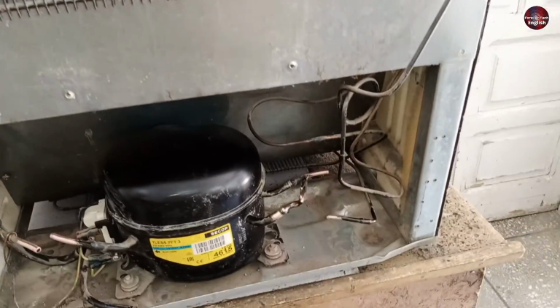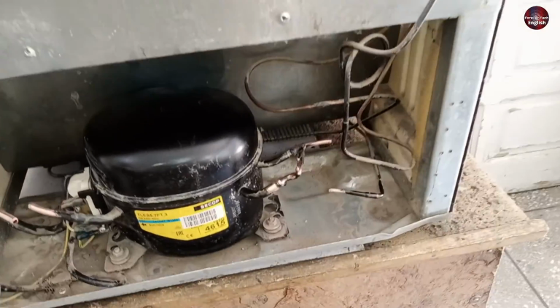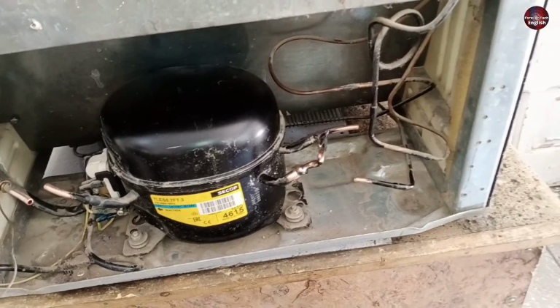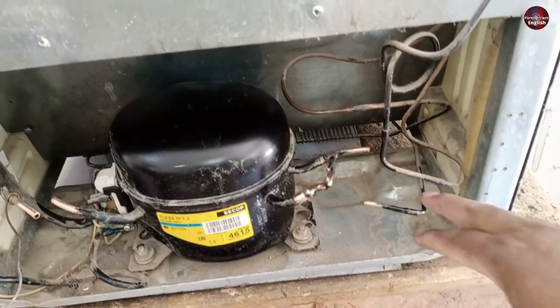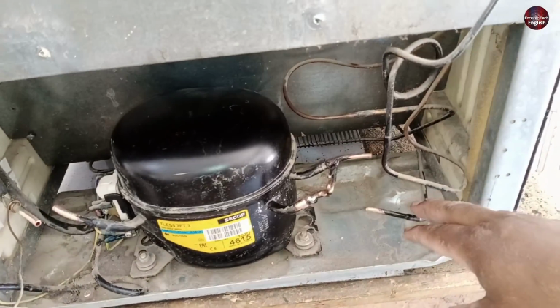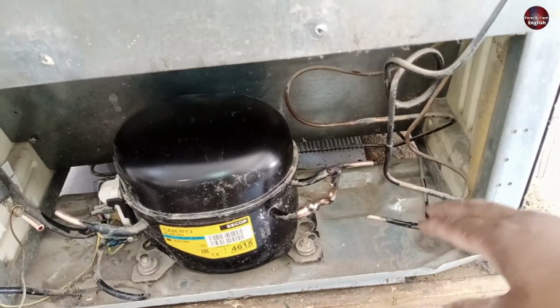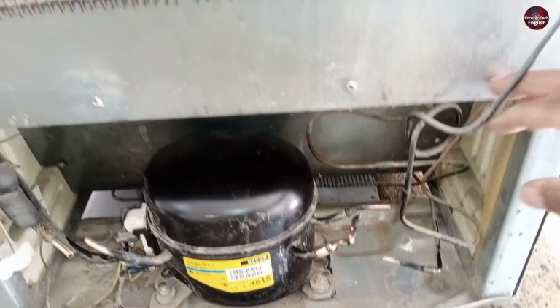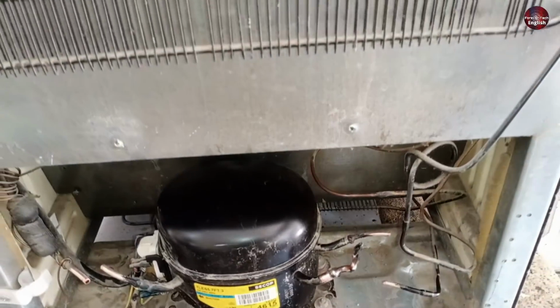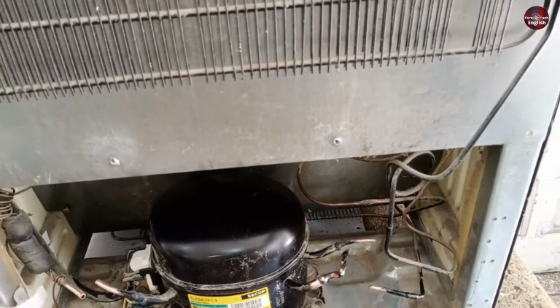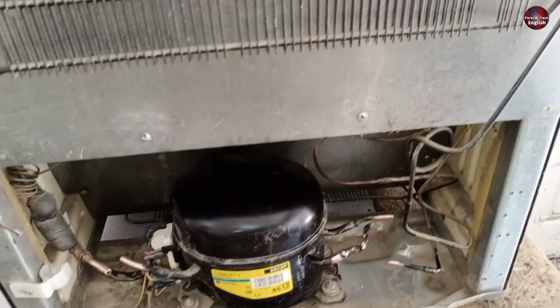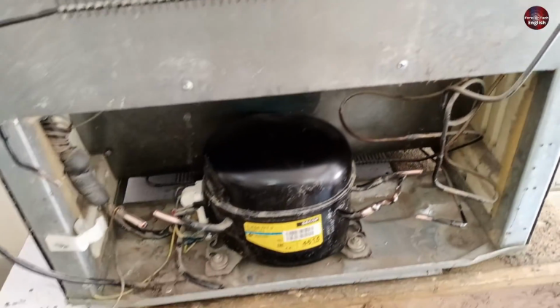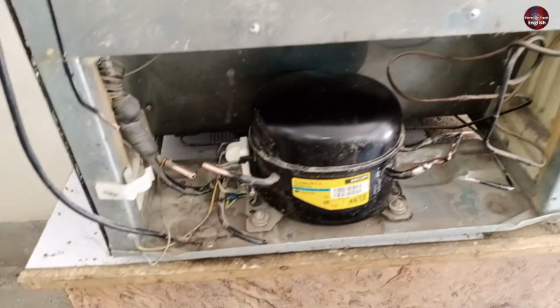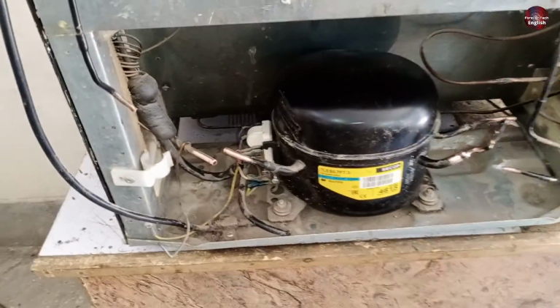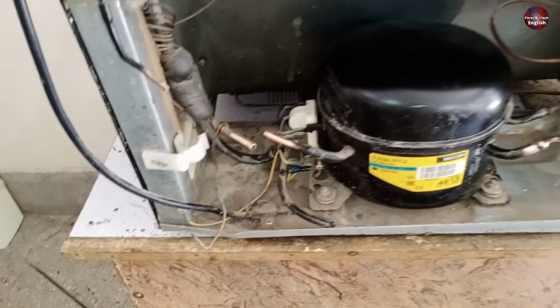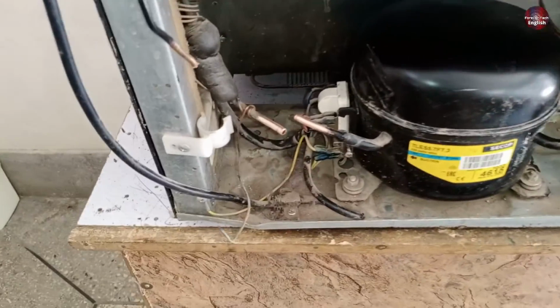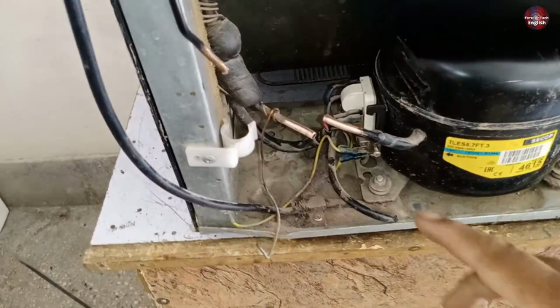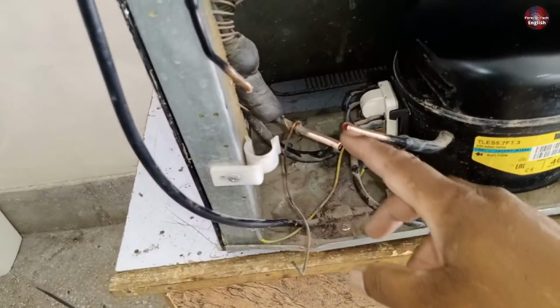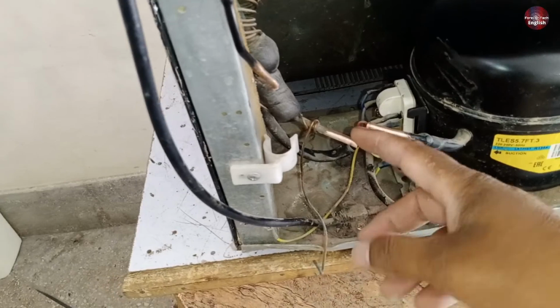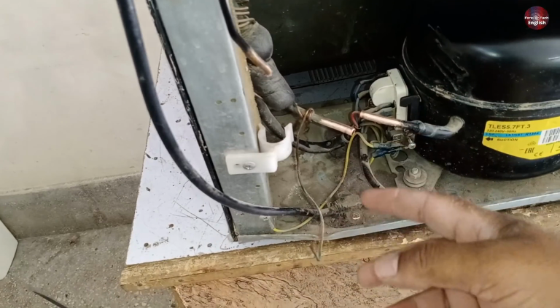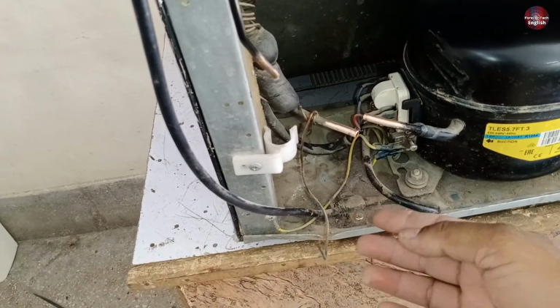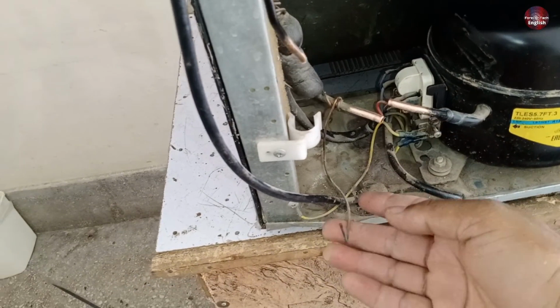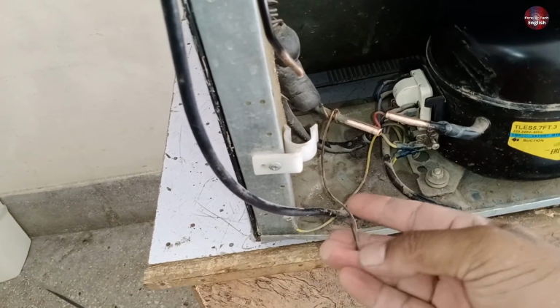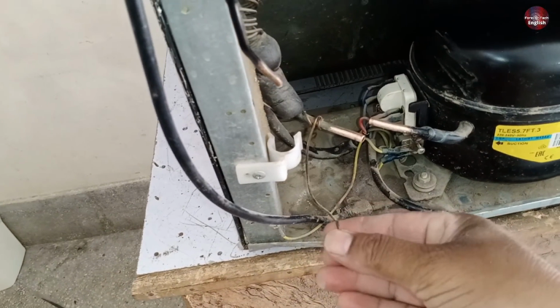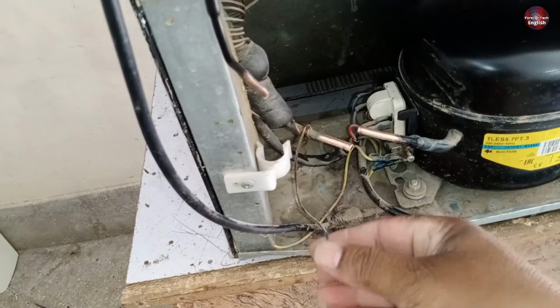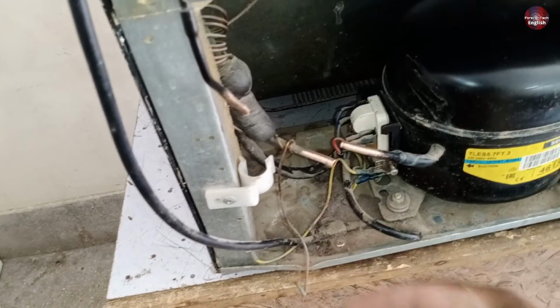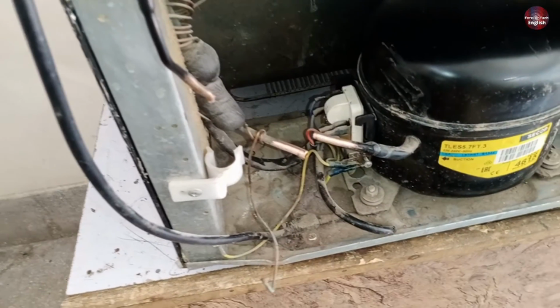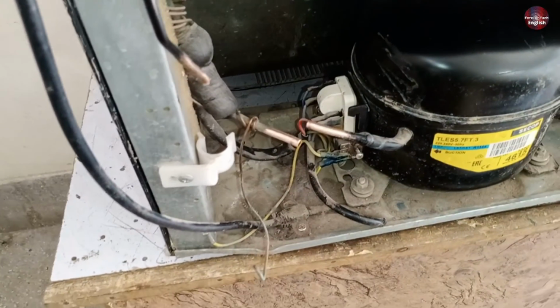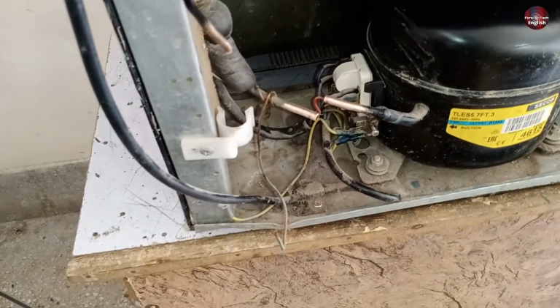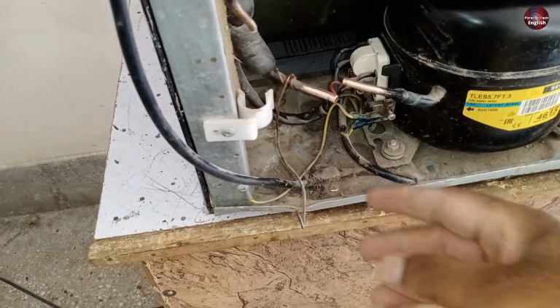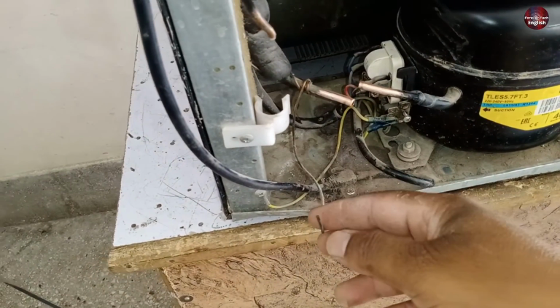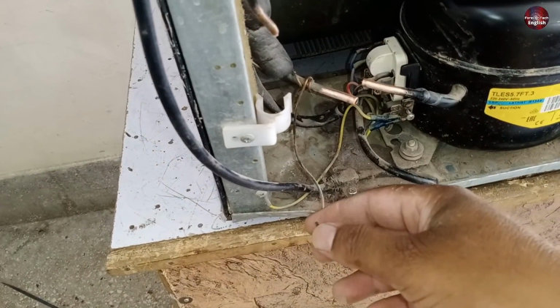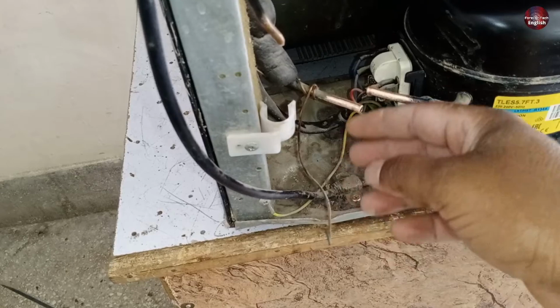I will make one pair of these pipes and clean them with nitrogen gas. You can see this is the suction line of the refrigerator, and I will make a pair of the suction and capillary tube to clean the water out.